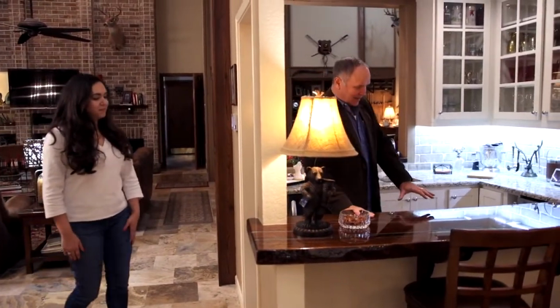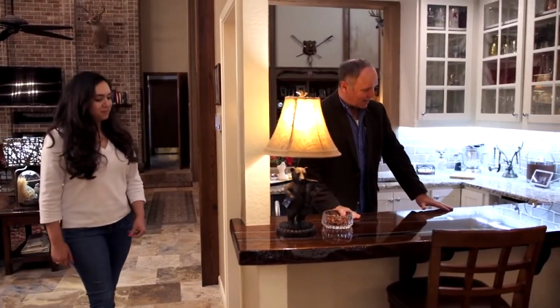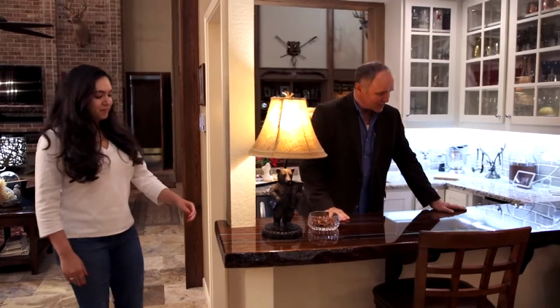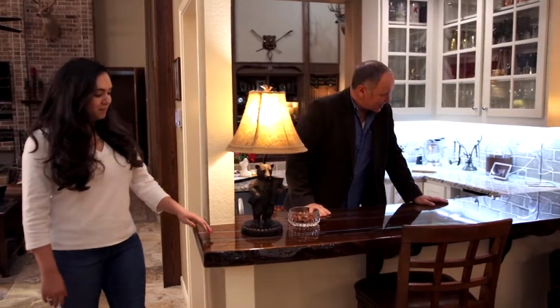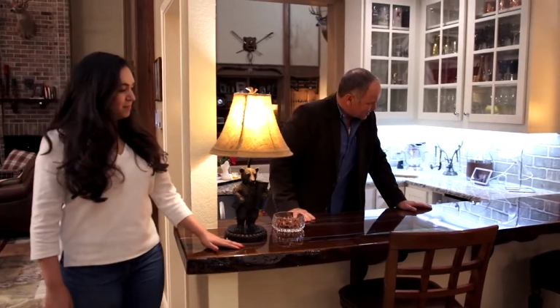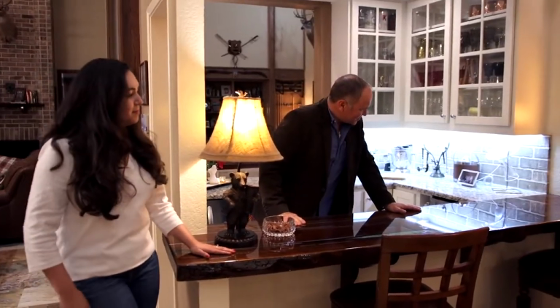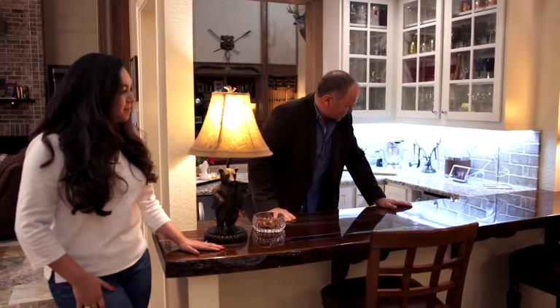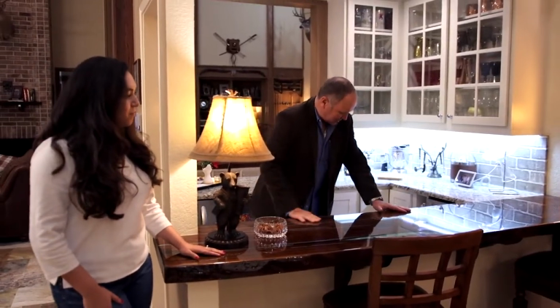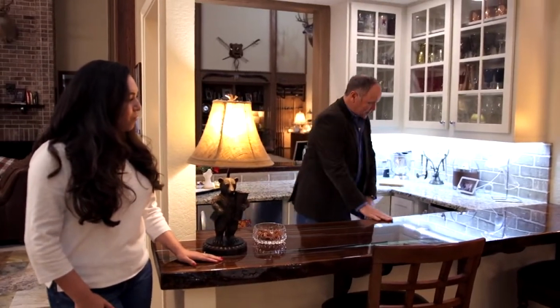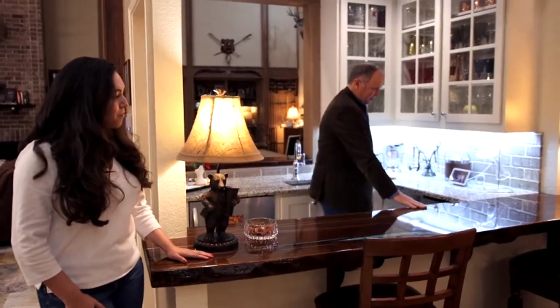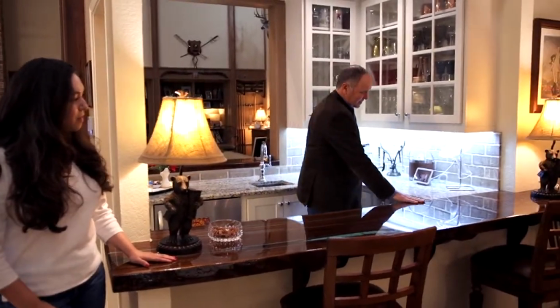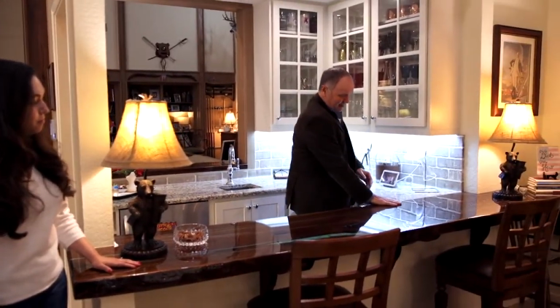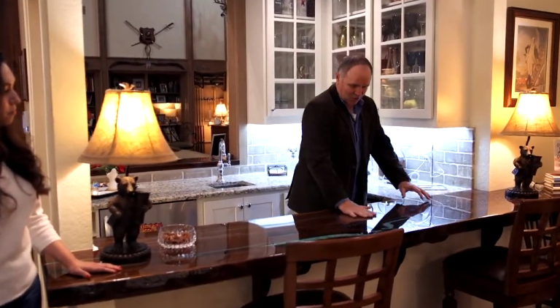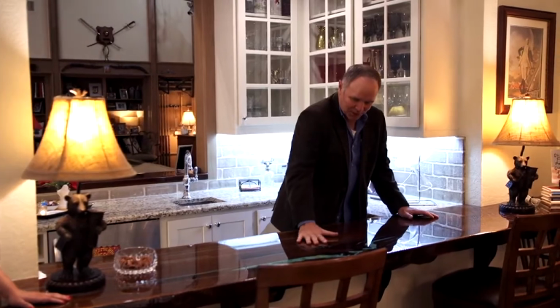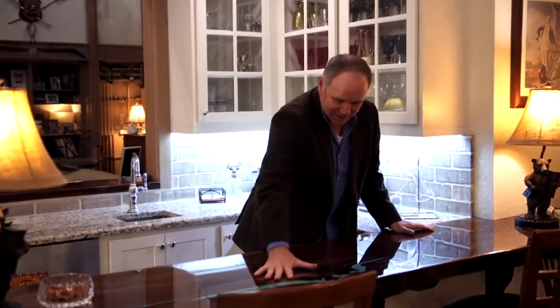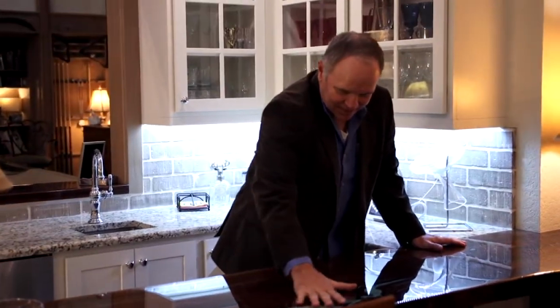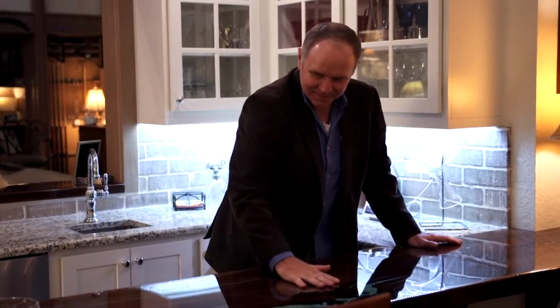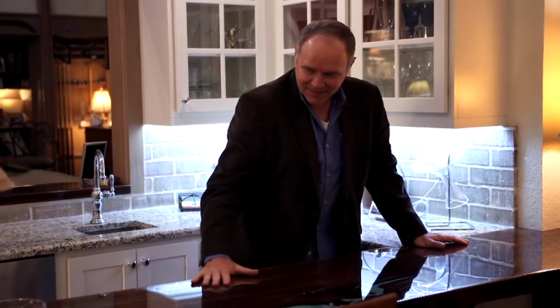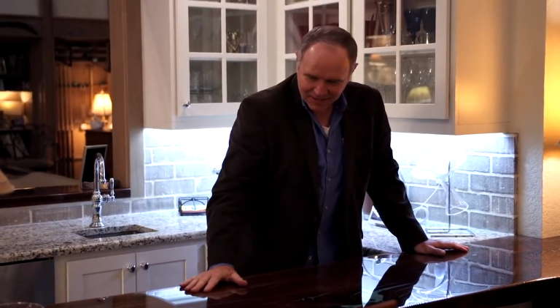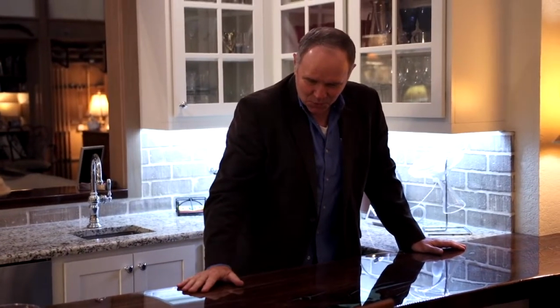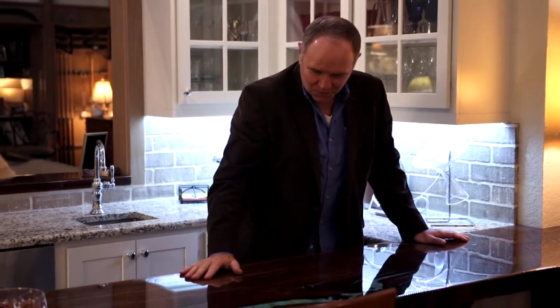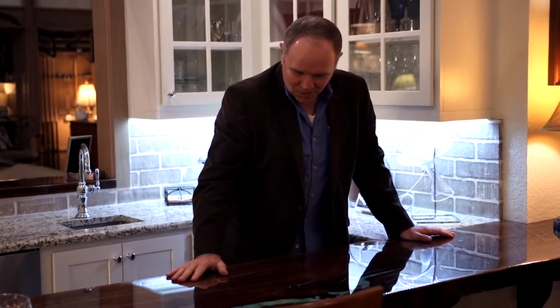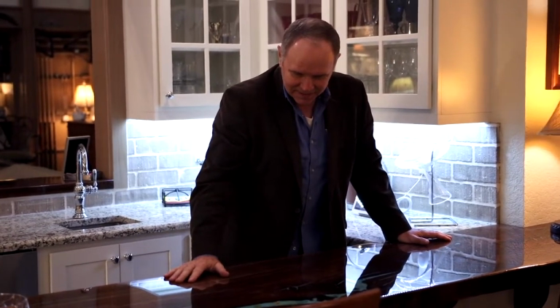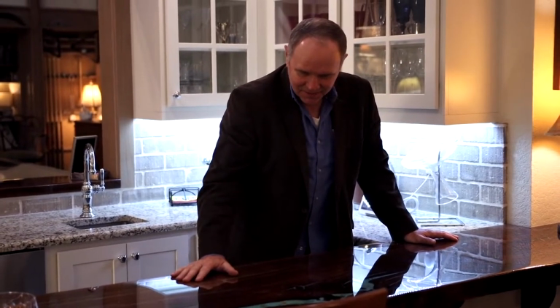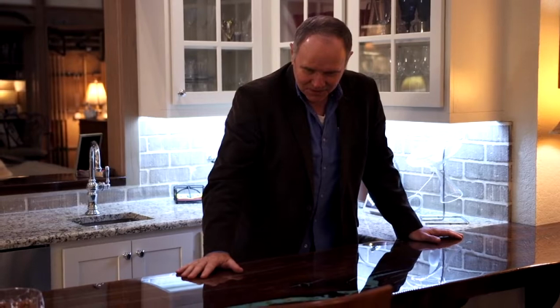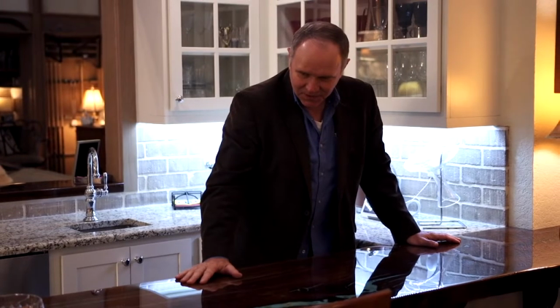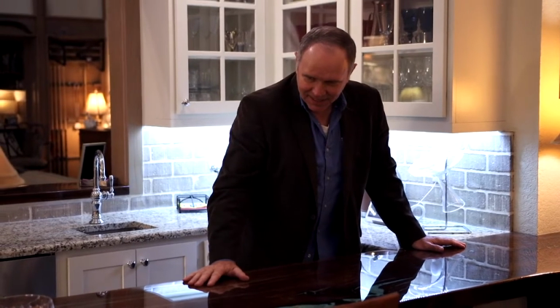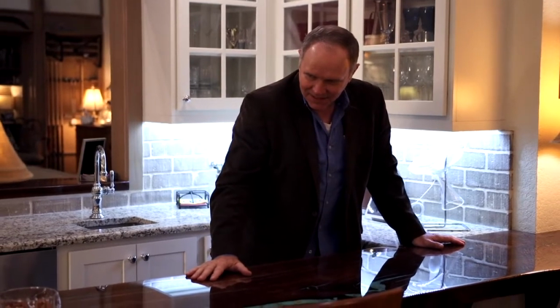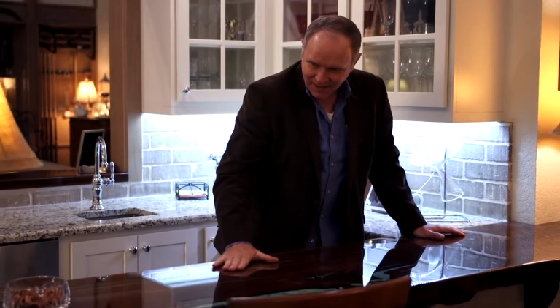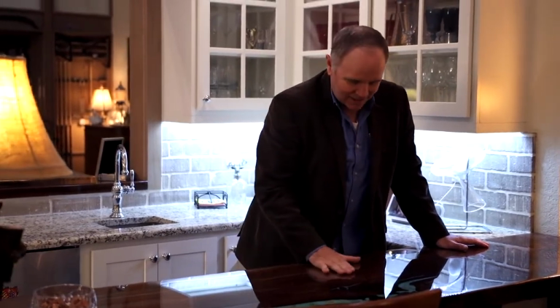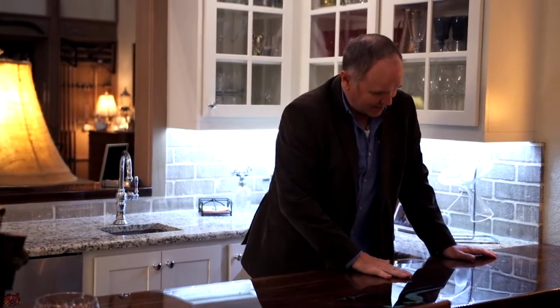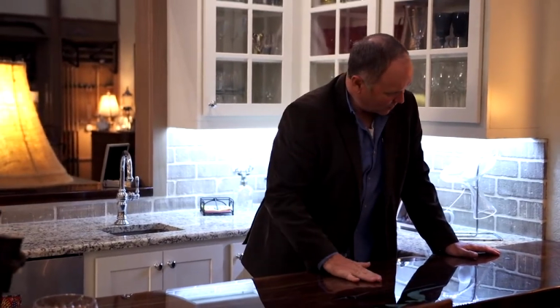I'm glad I got to see the installation of this too. Look at the detail that the homeowner put into this countertop — this beautiful walnut with turquoise inlays. And you know what's so cool? It's flawless.